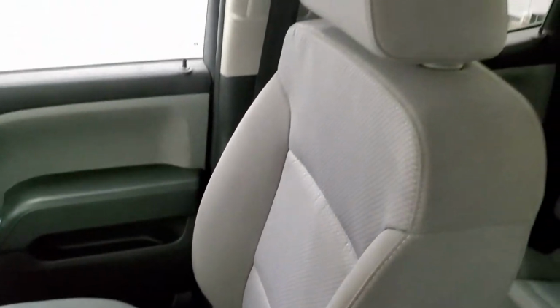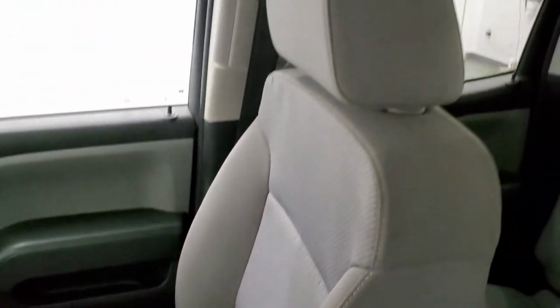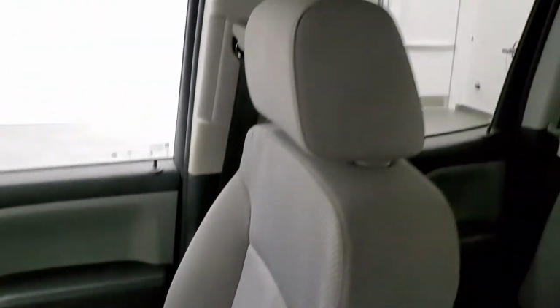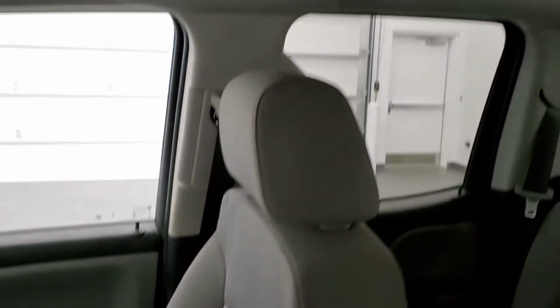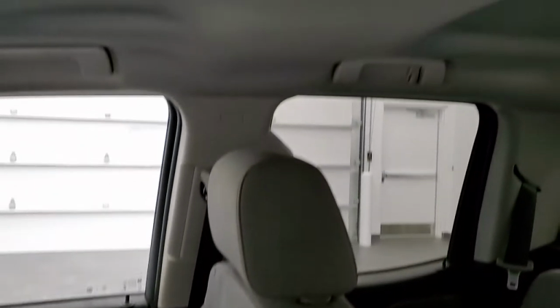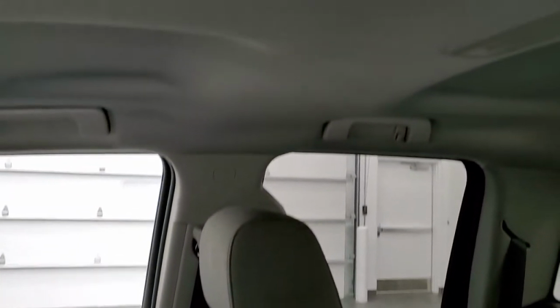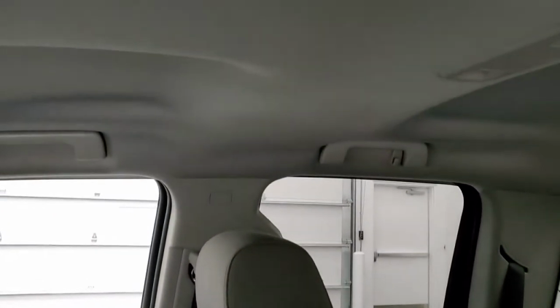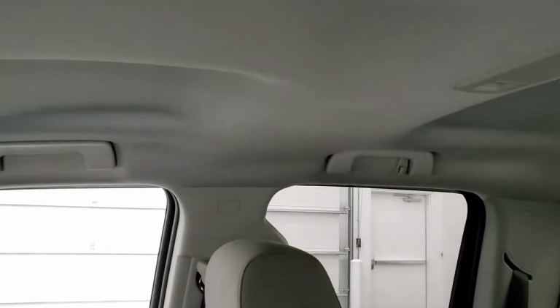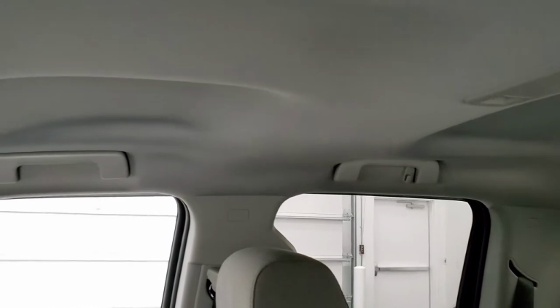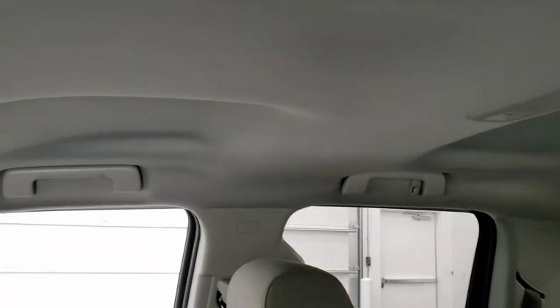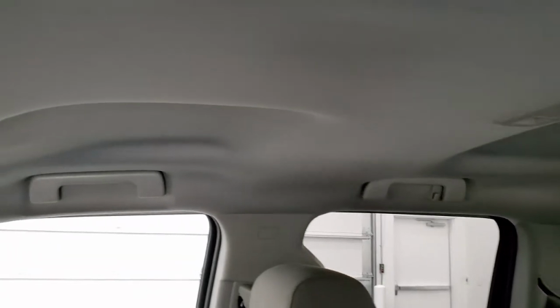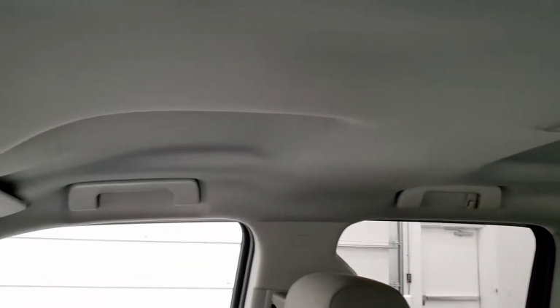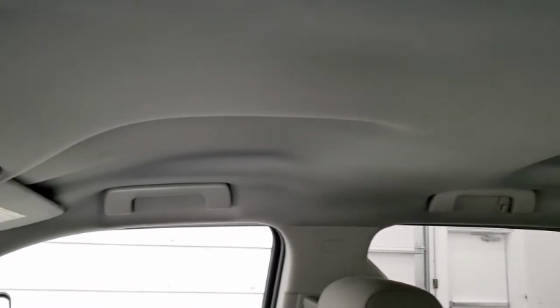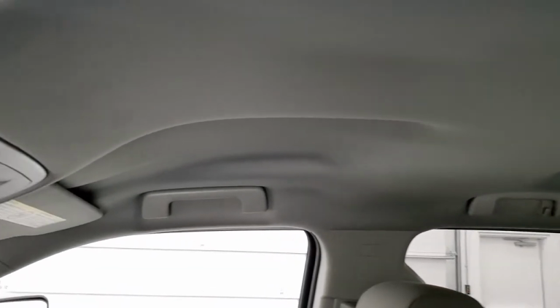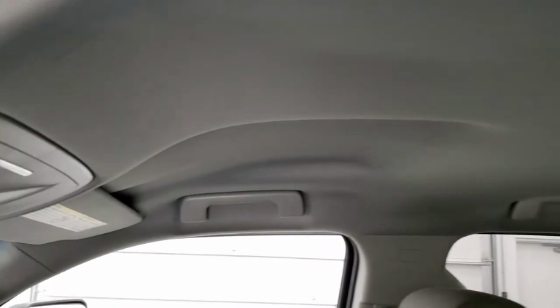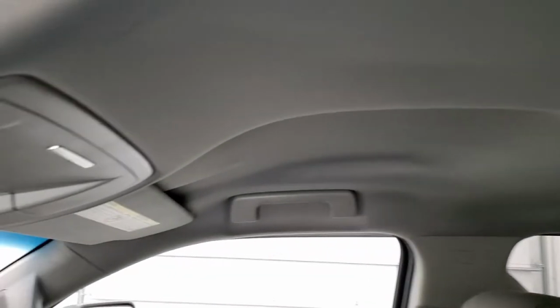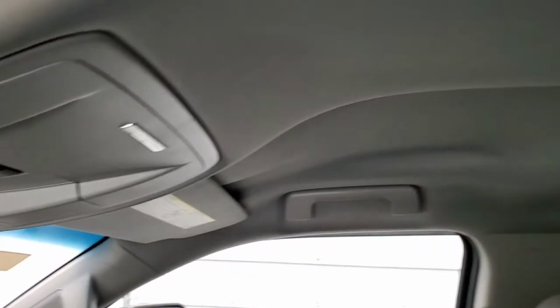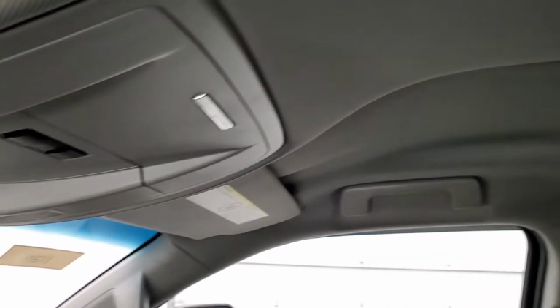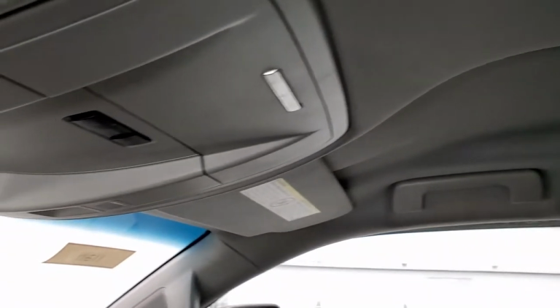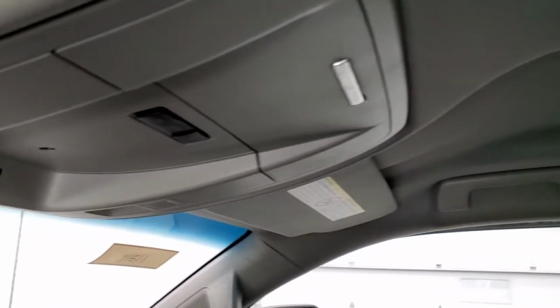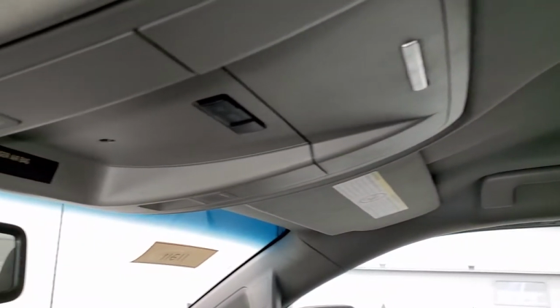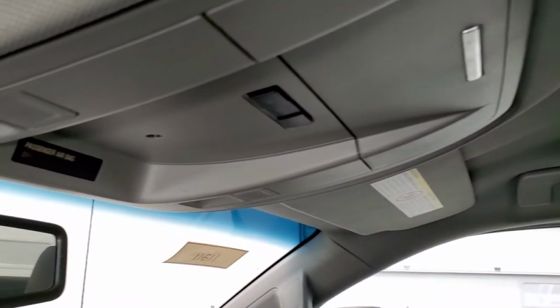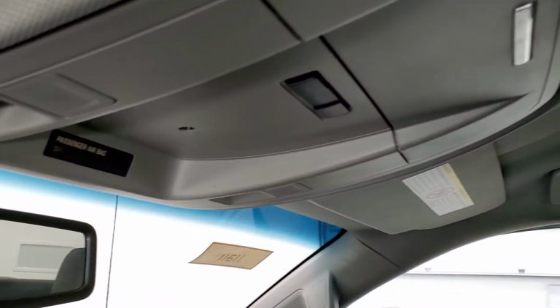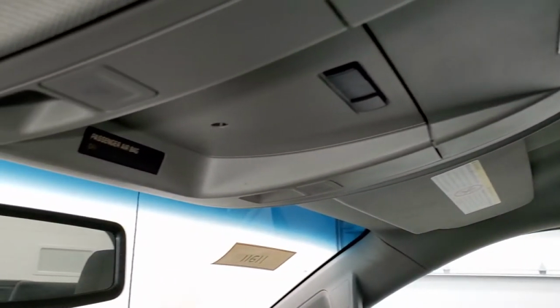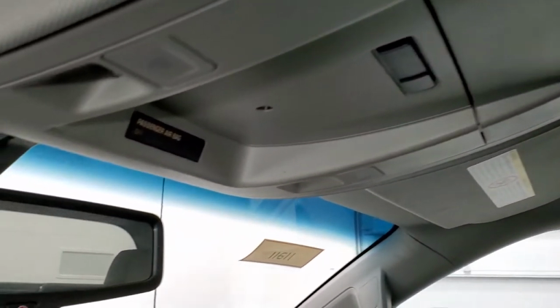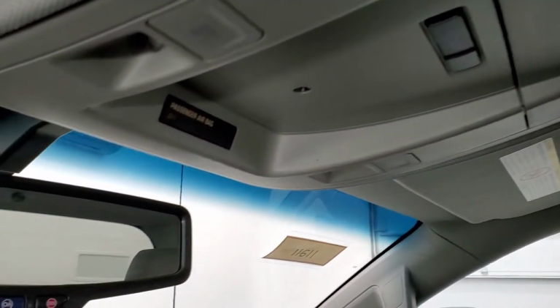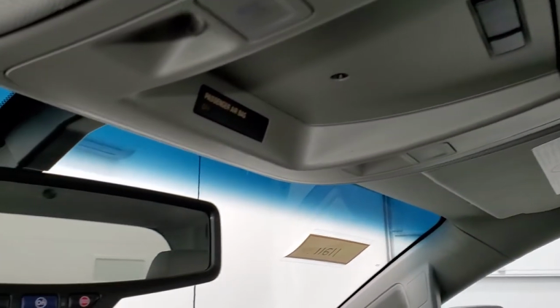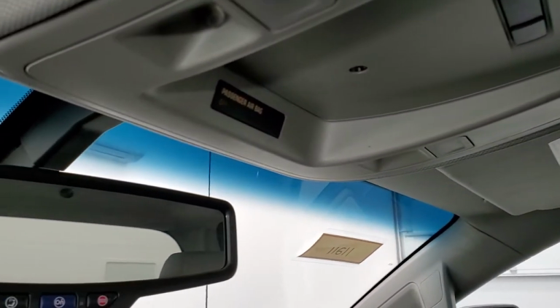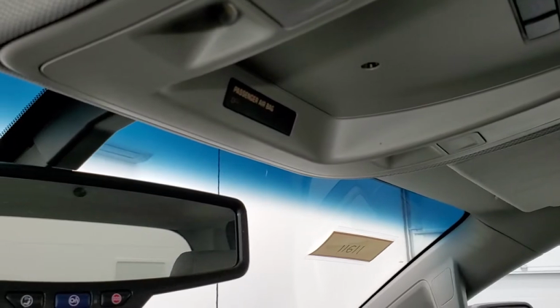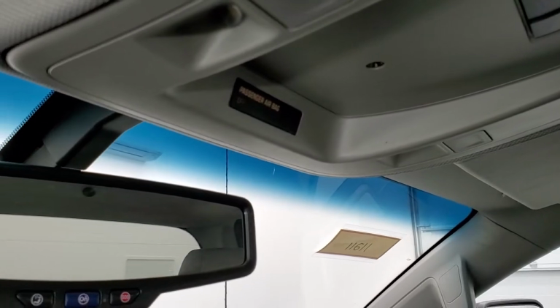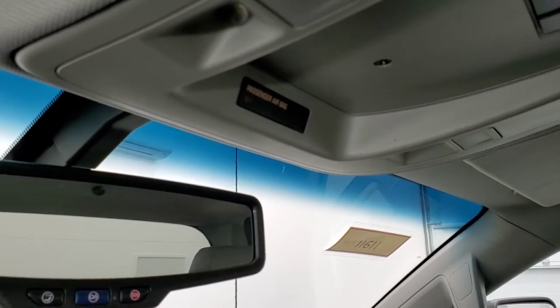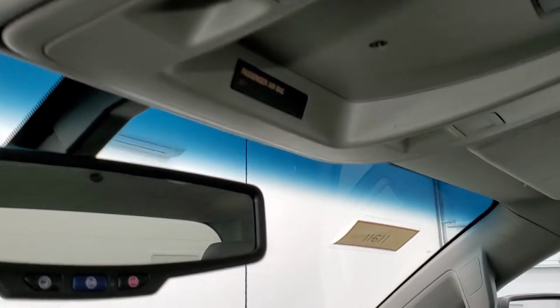The headliner is in really nice condition as well. Up here are your map lights and your OnStar capabilities in the mirror.